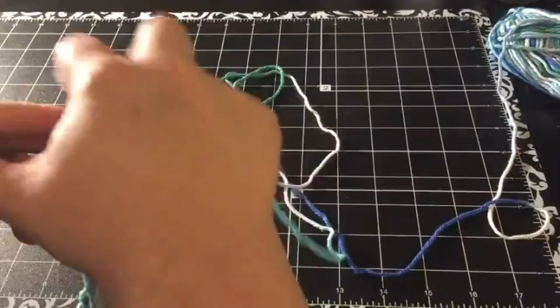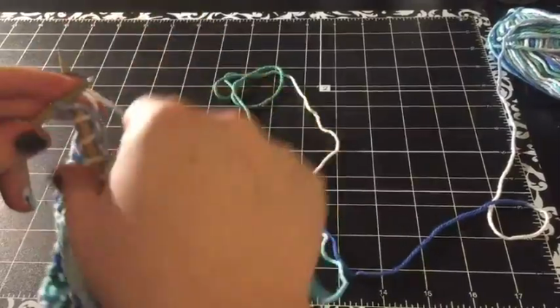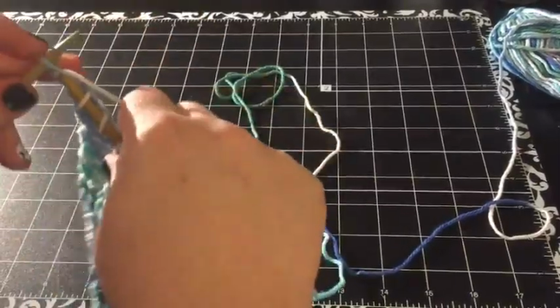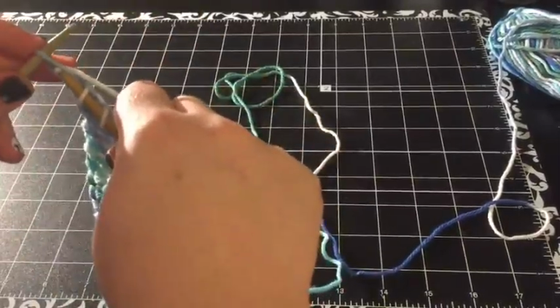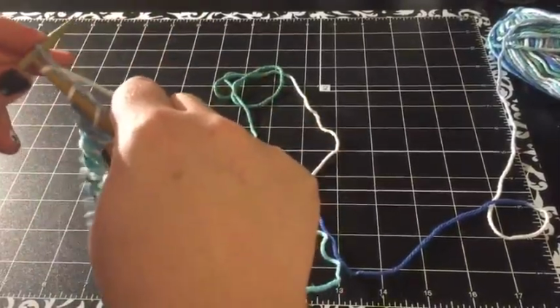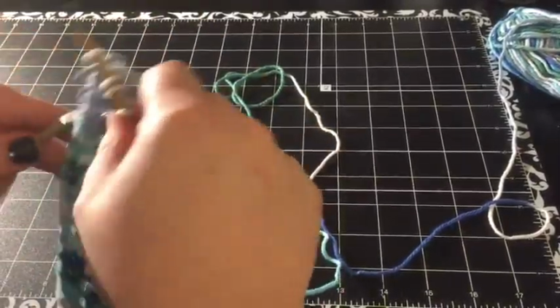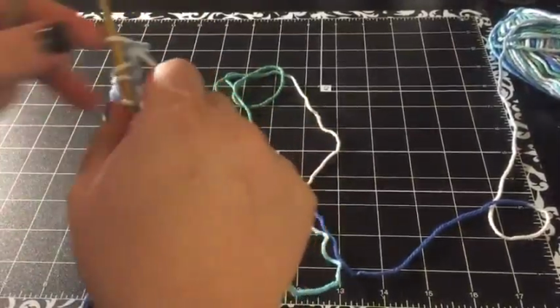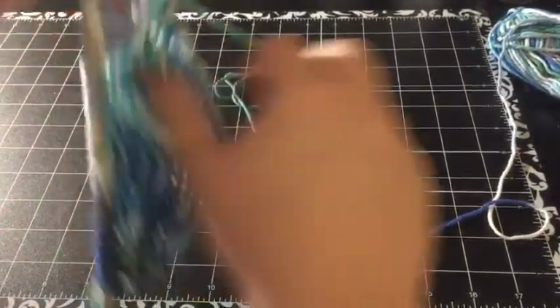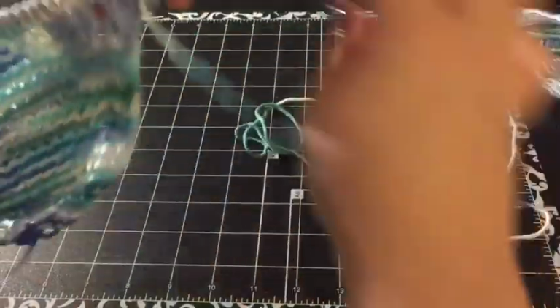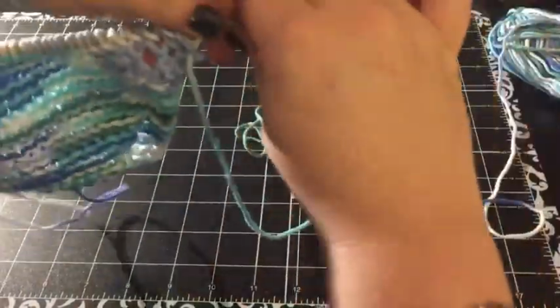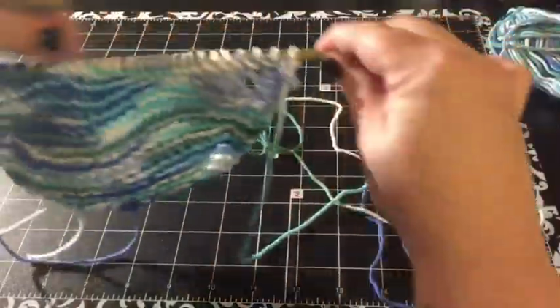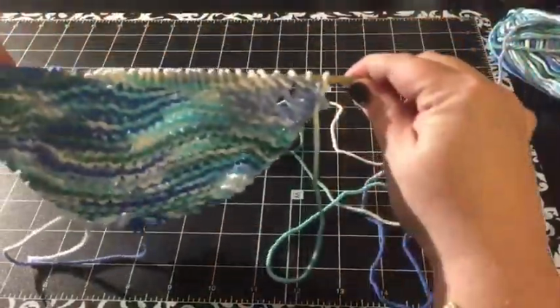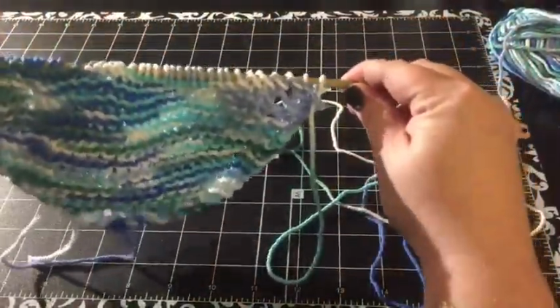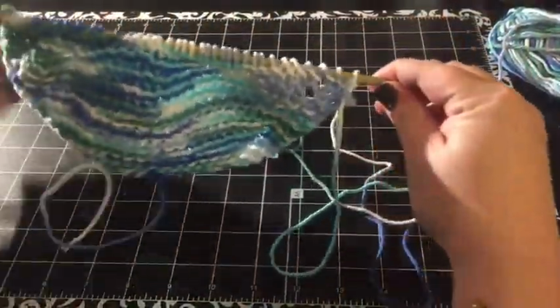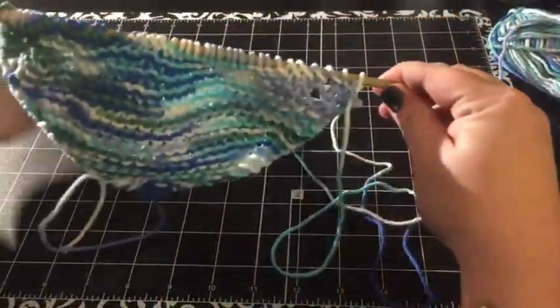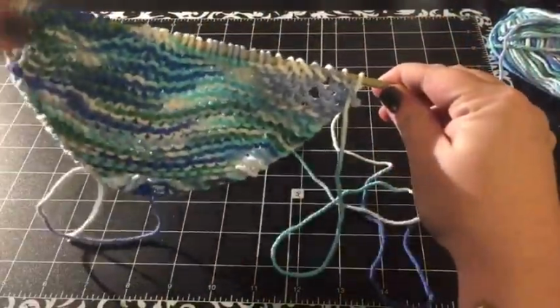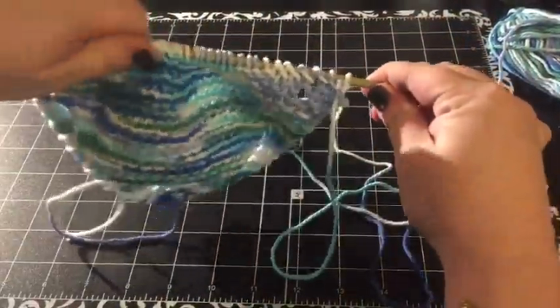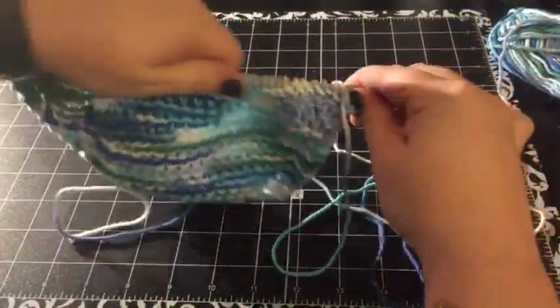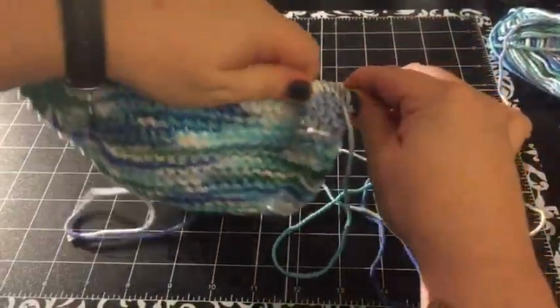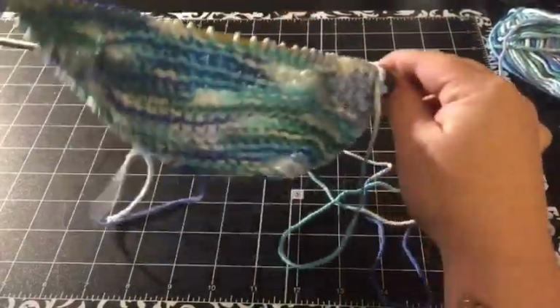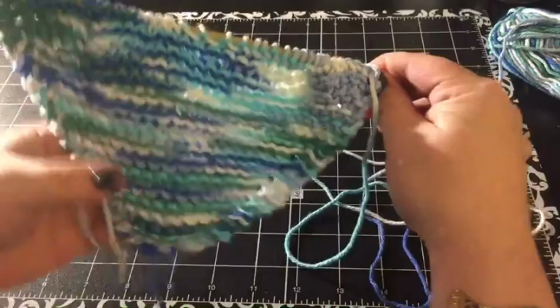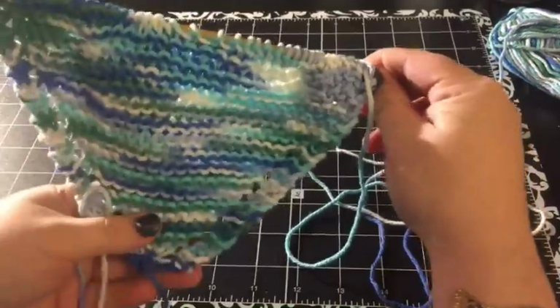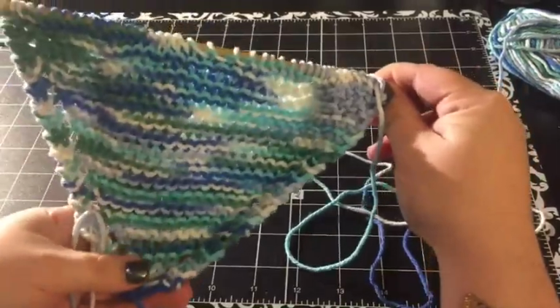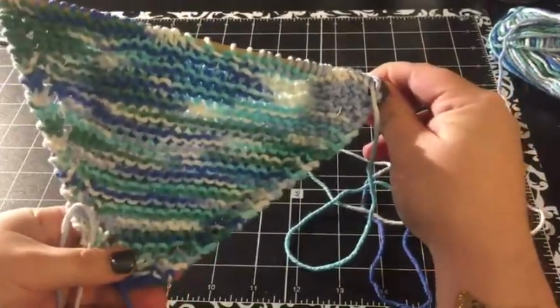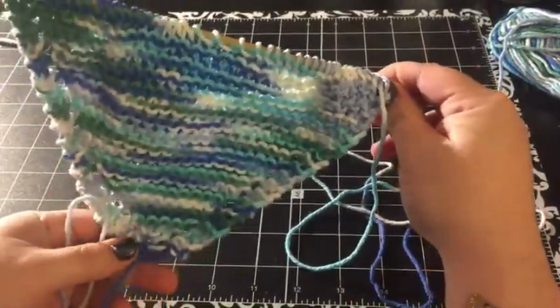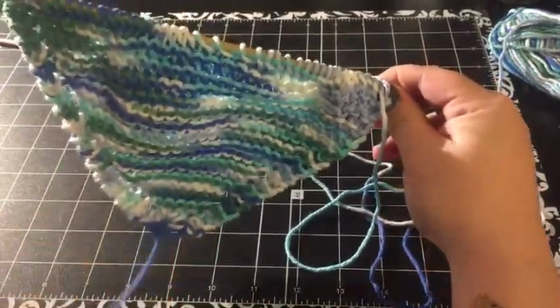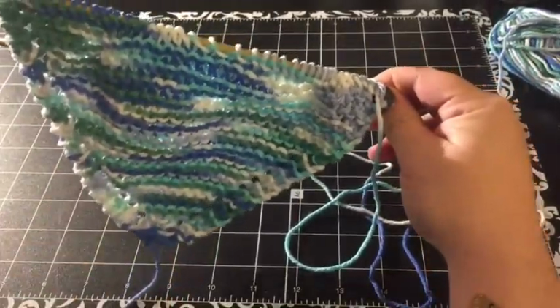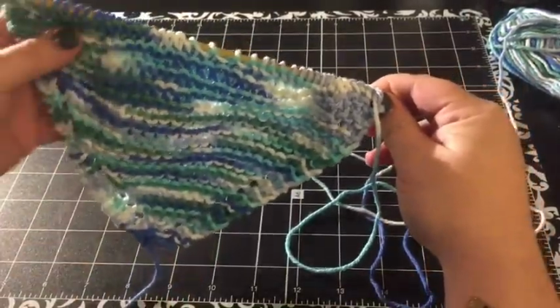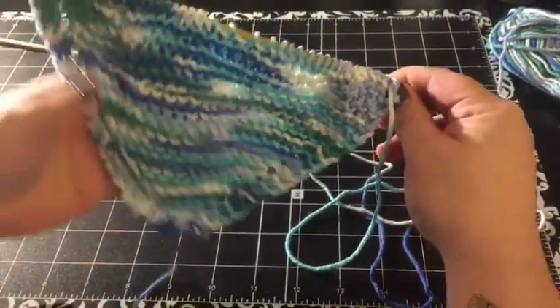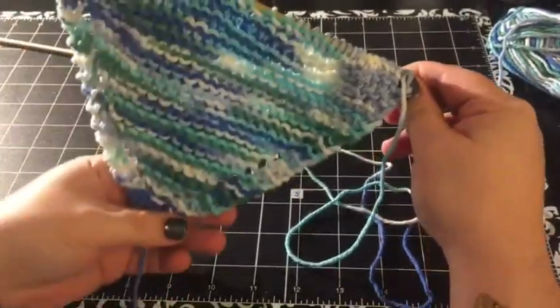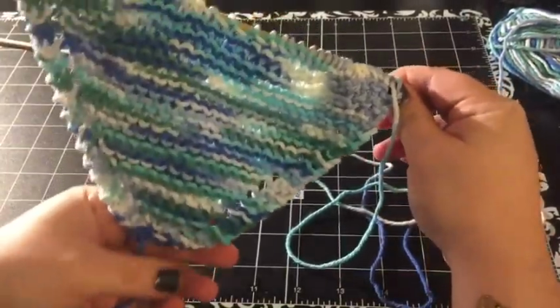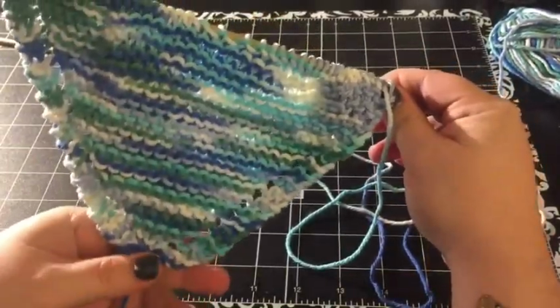And that is now 40 stitches. This is what one side of your dishcloth is going to look like.